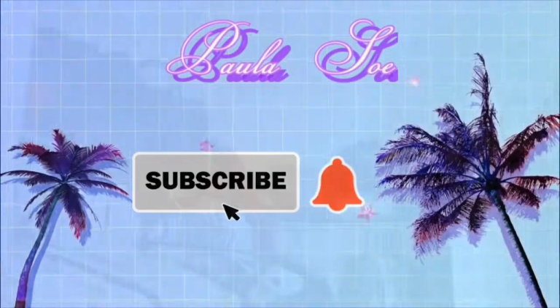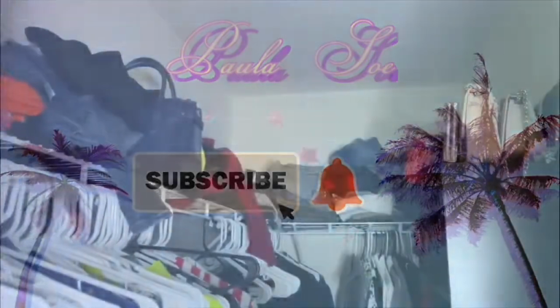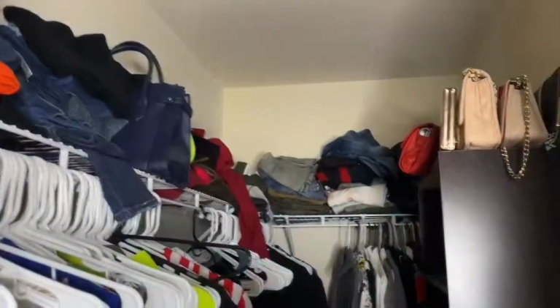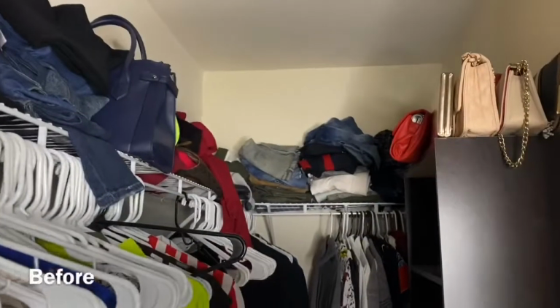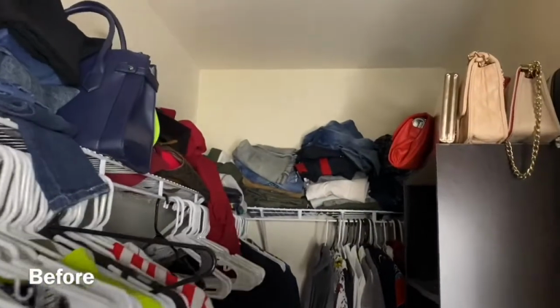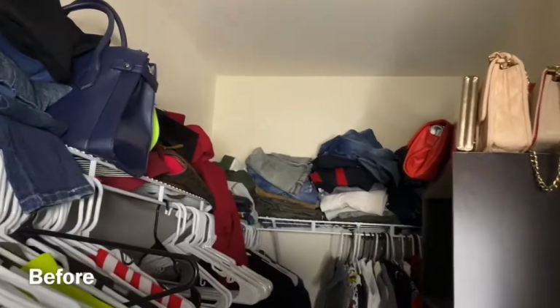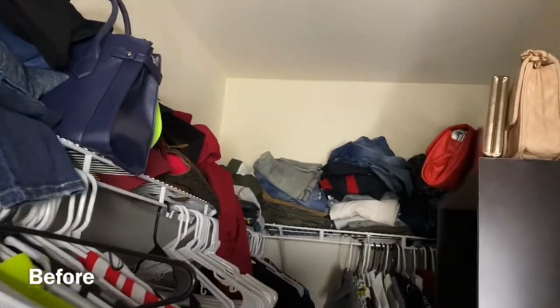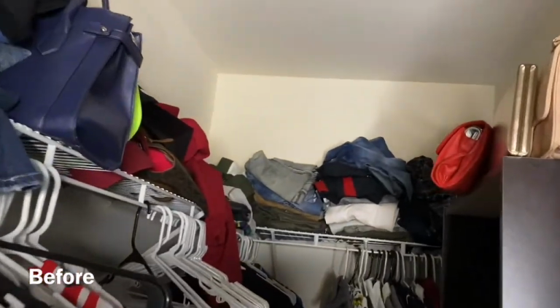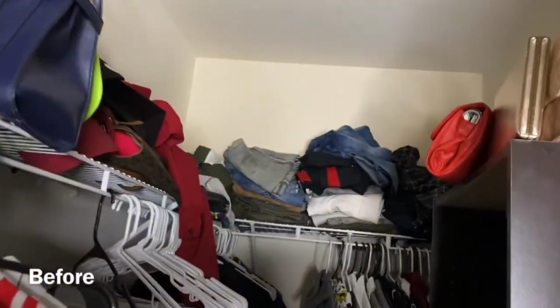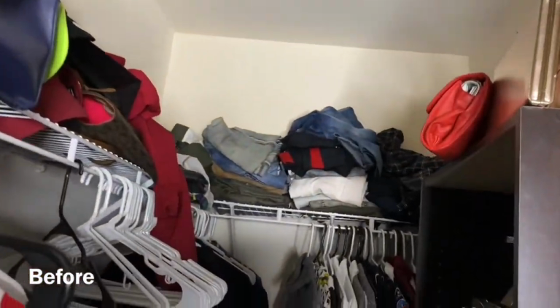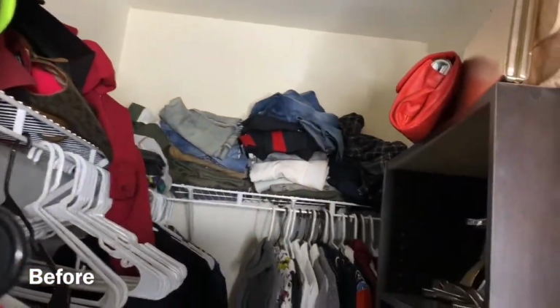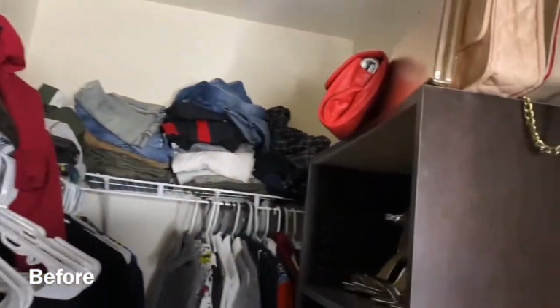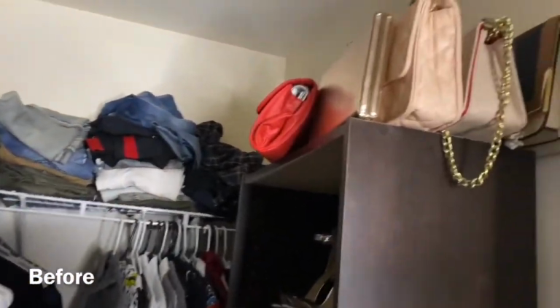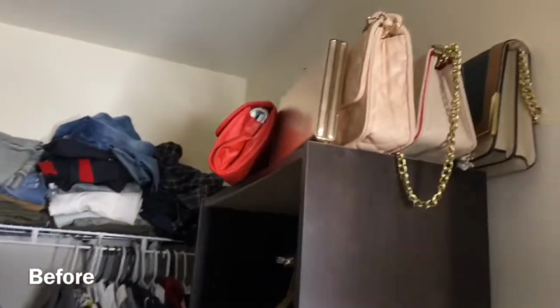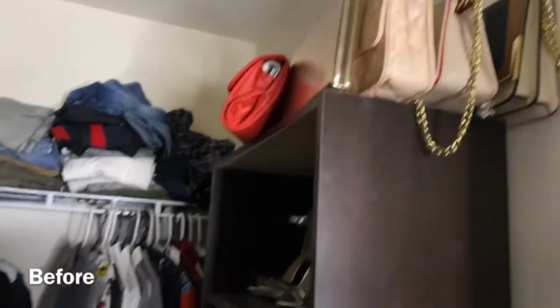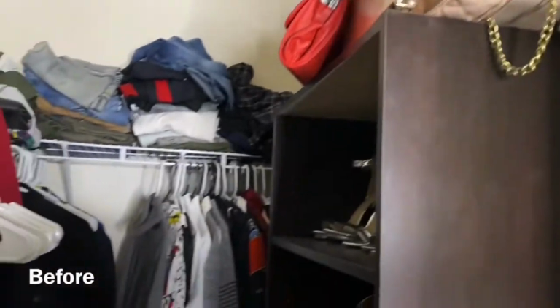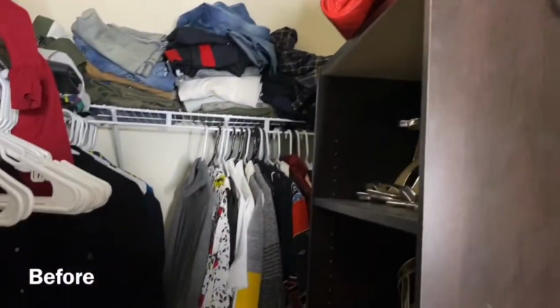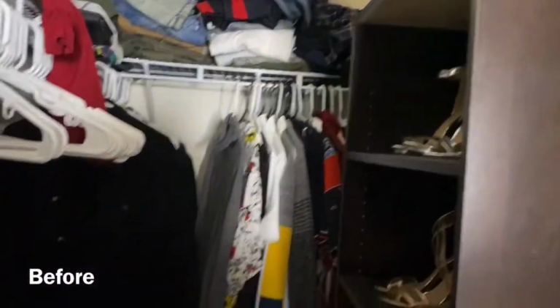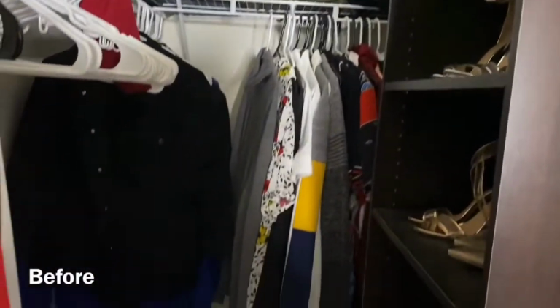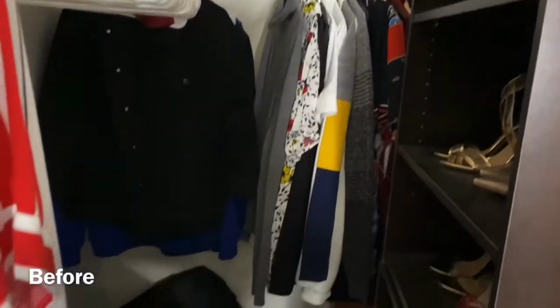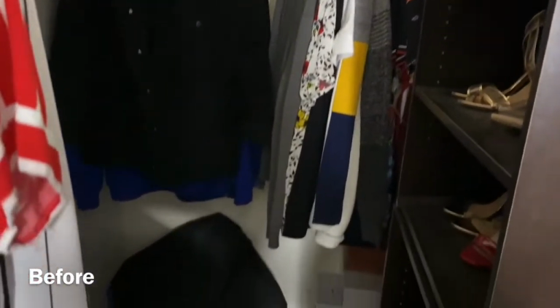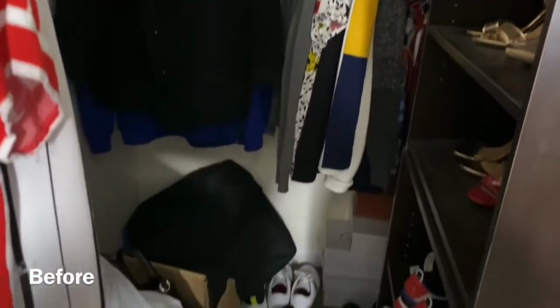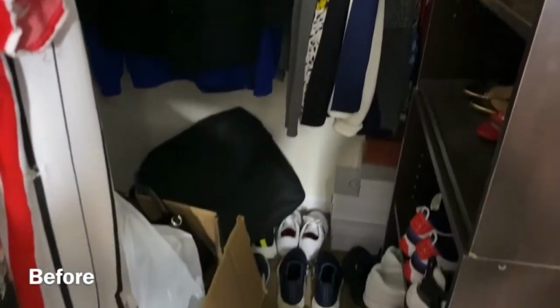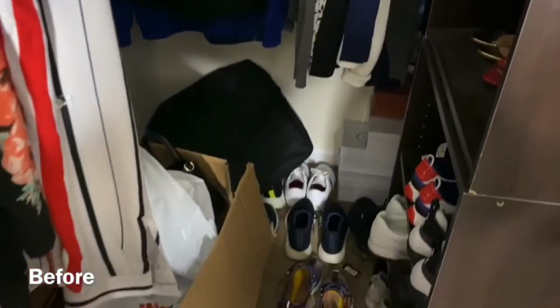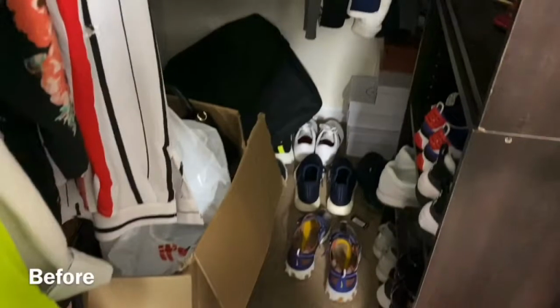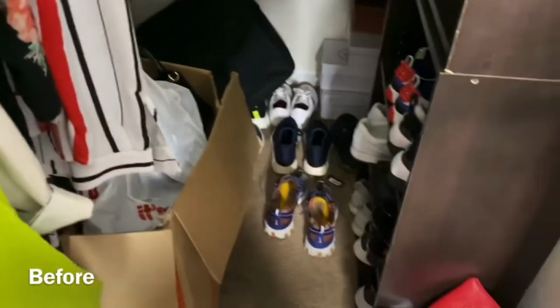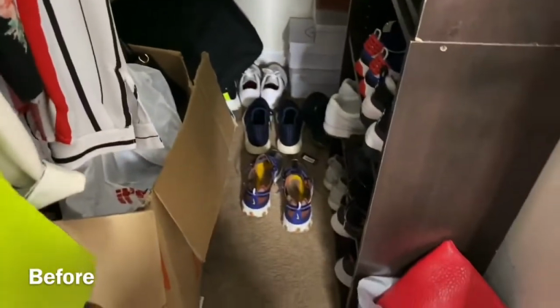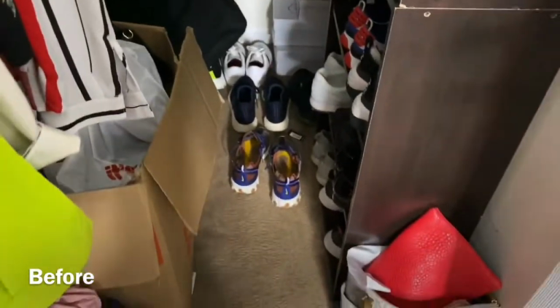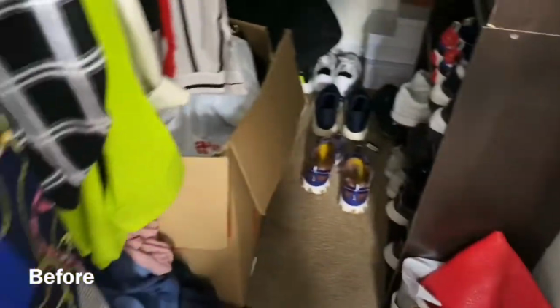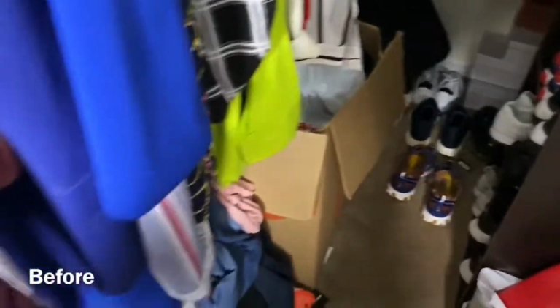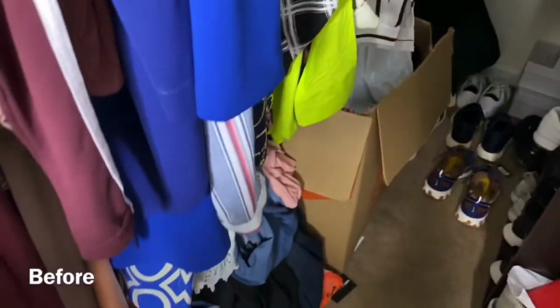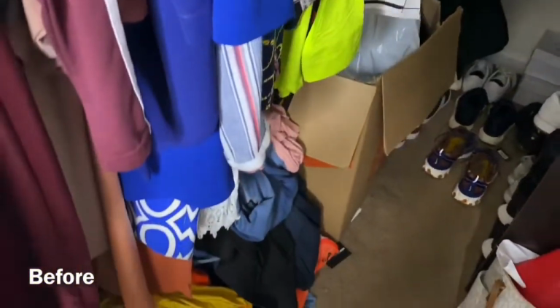Hi guys, welcome to my channel. If you're new, thank you for stopping by. Don't forget to like and subscribe. In this video we're going to do a little mini closet tour, and this is the before look — this is how my closet looked before. I know it's a hot mess, so don't judge me.